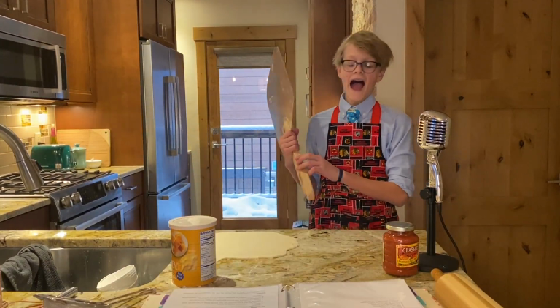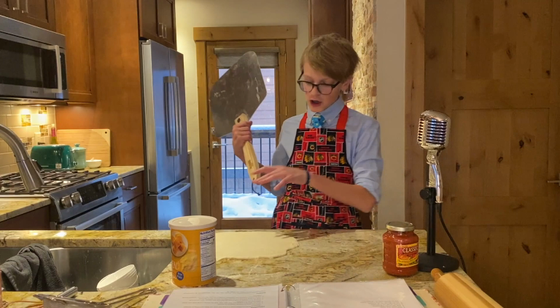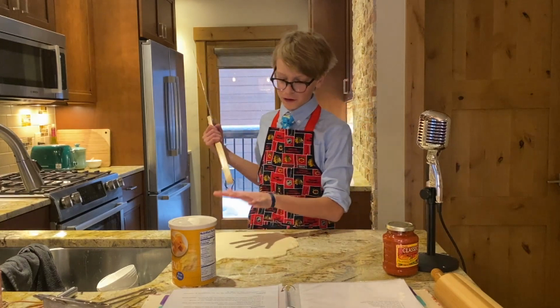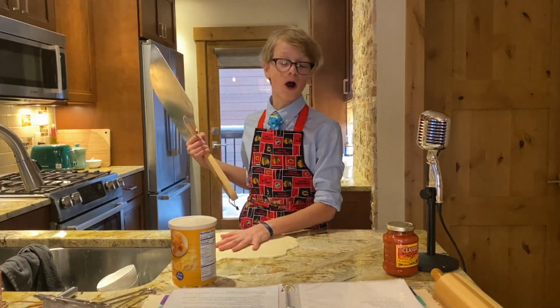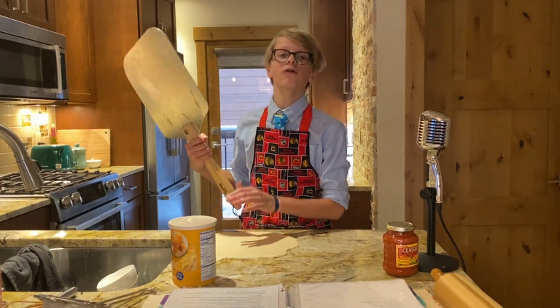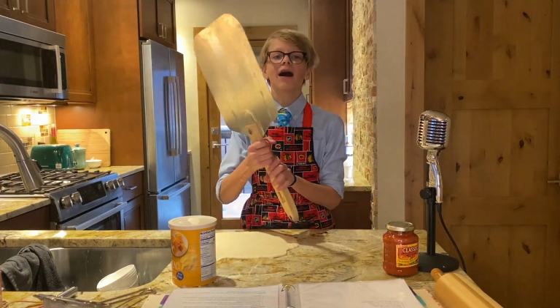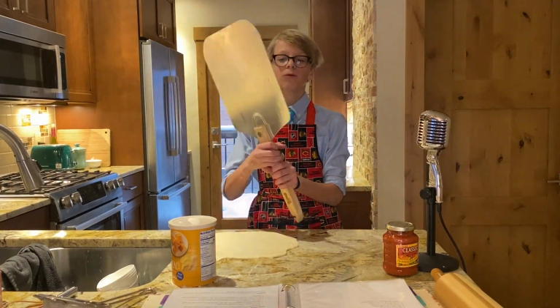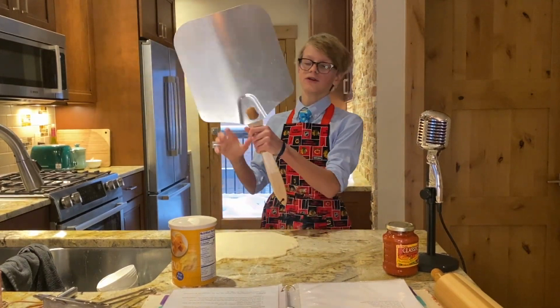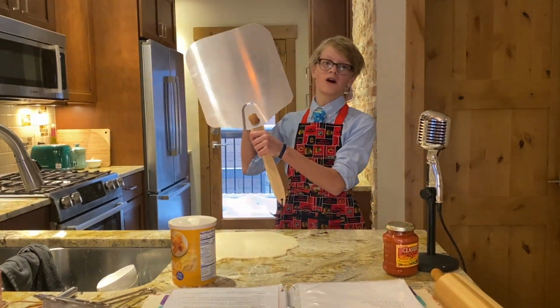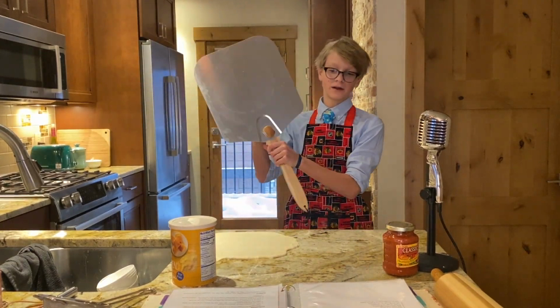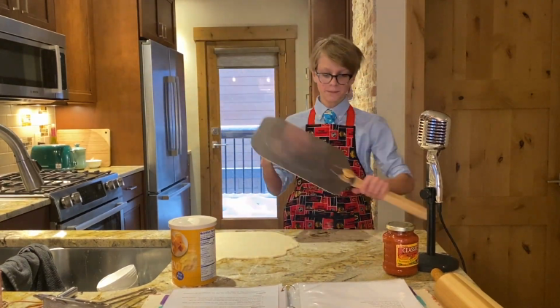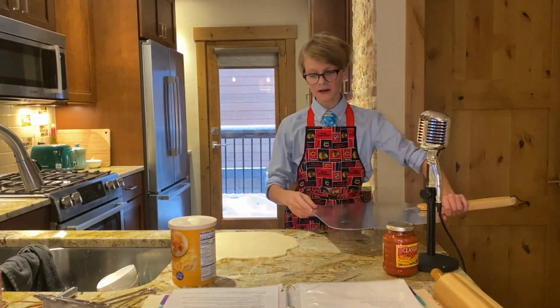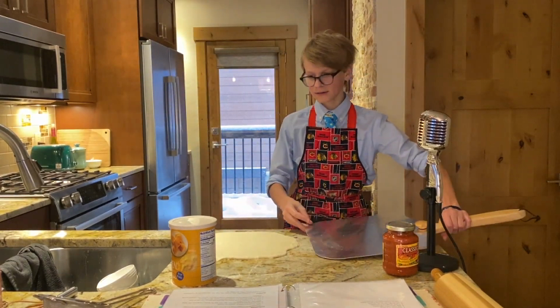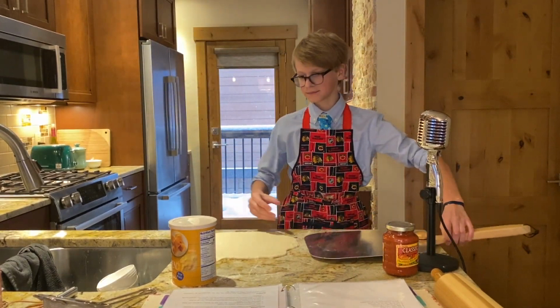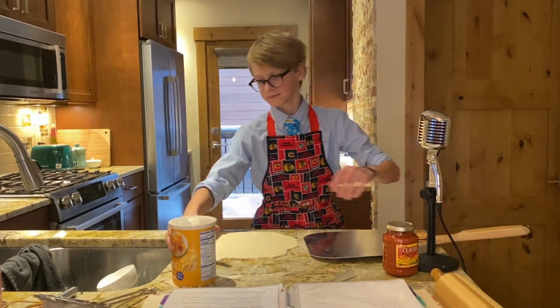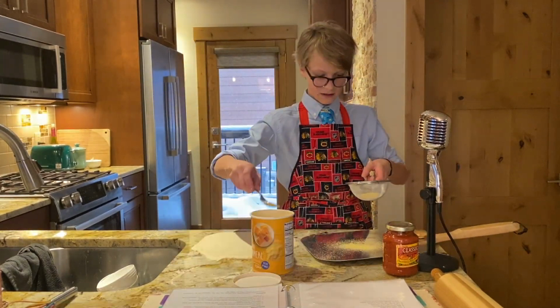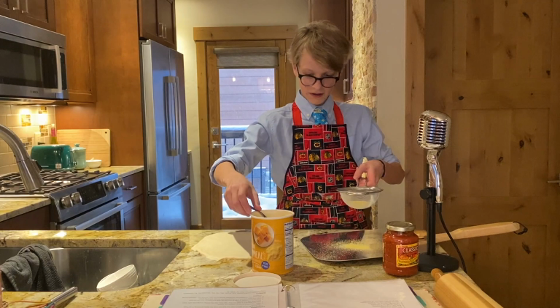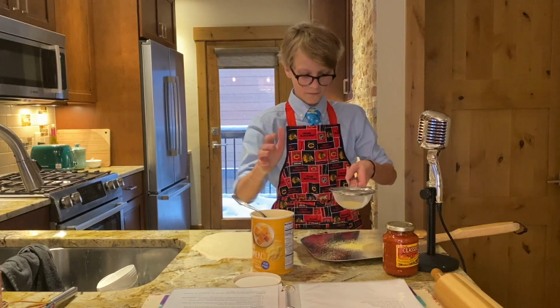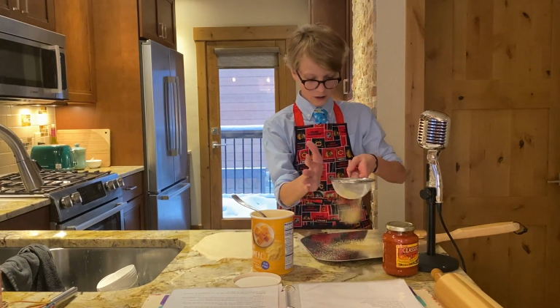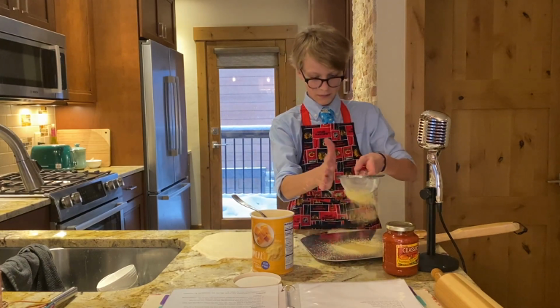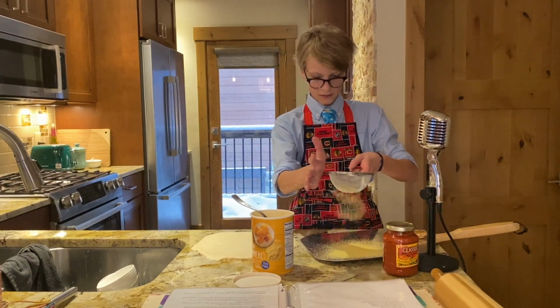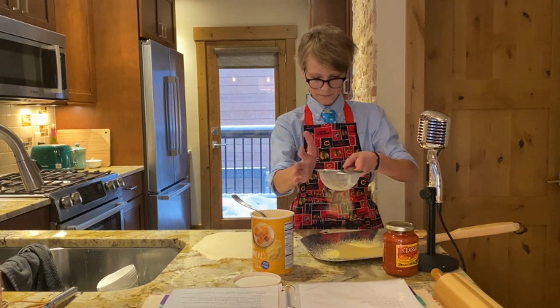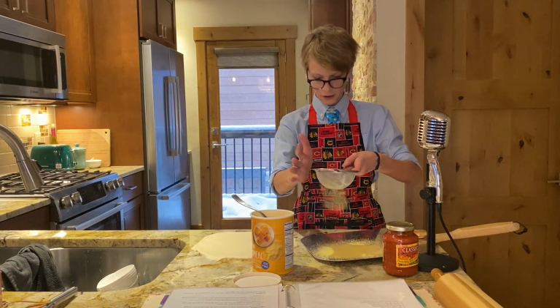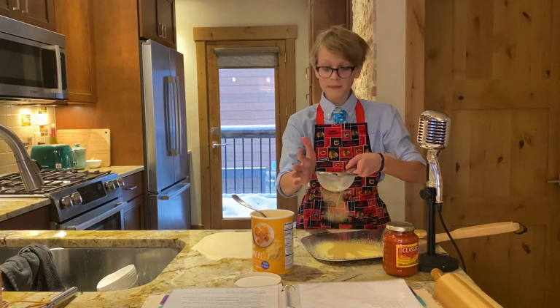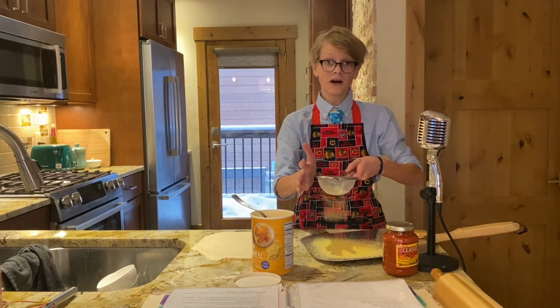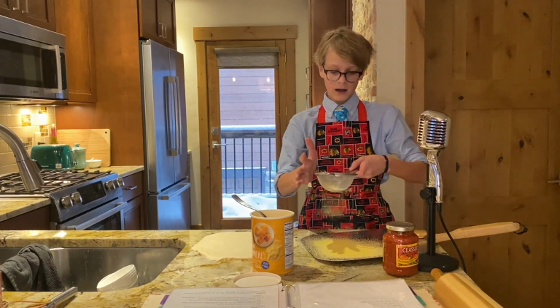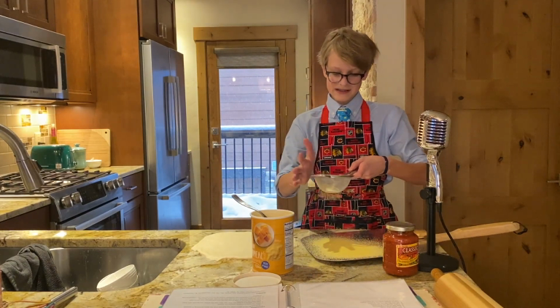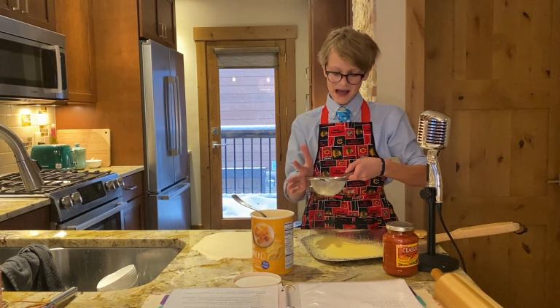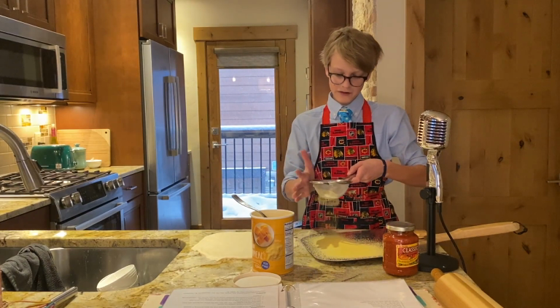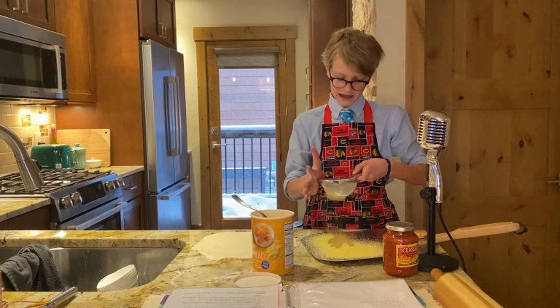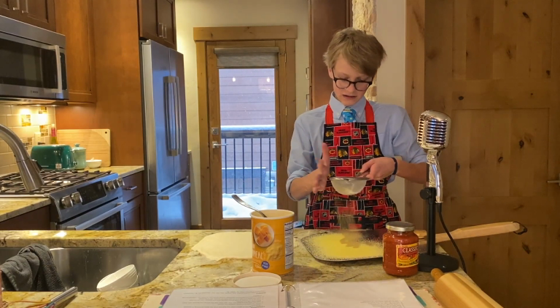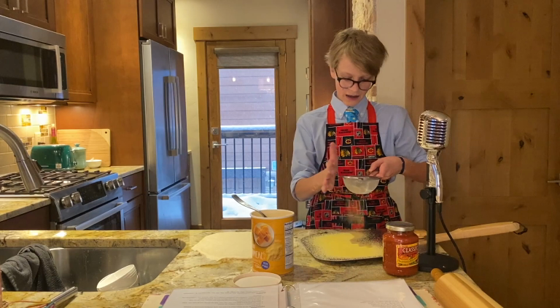After you have your dough all rolled out, take your pizza peel and cover it in cornmeal. The cornmeal helps the pizza slide off the peel into the oven.